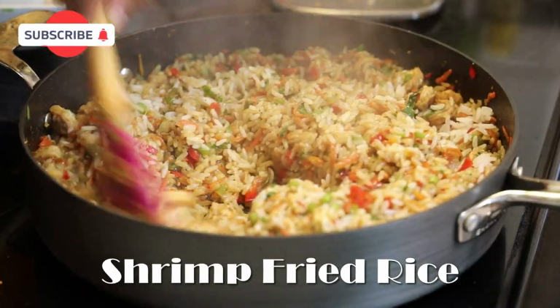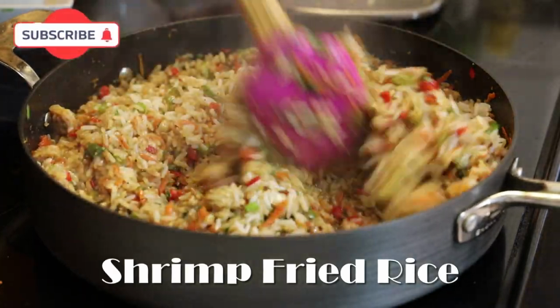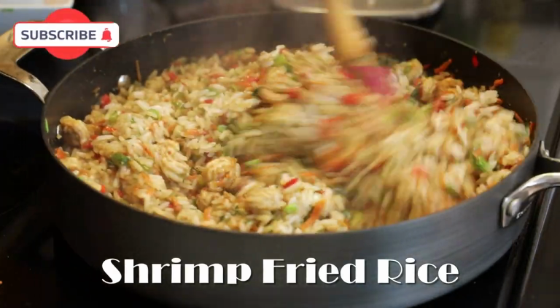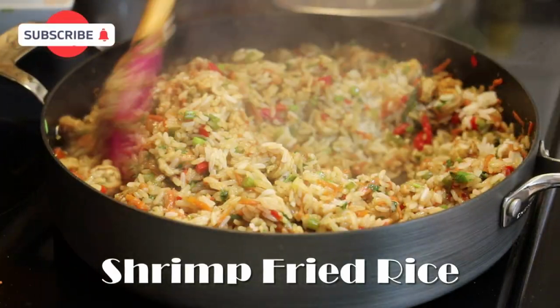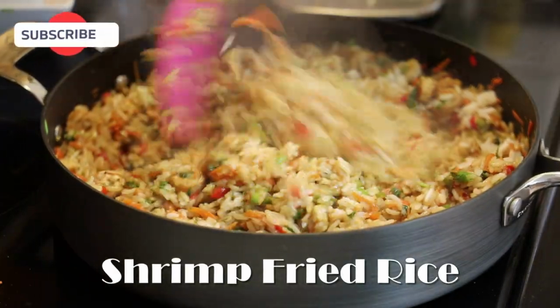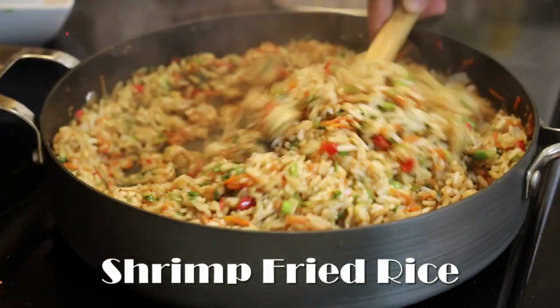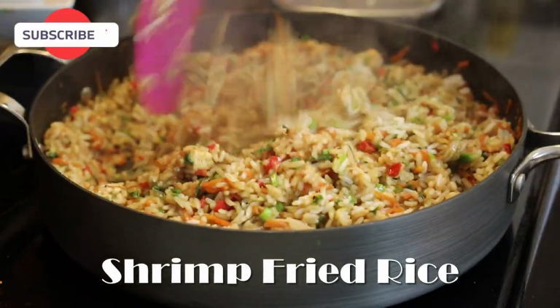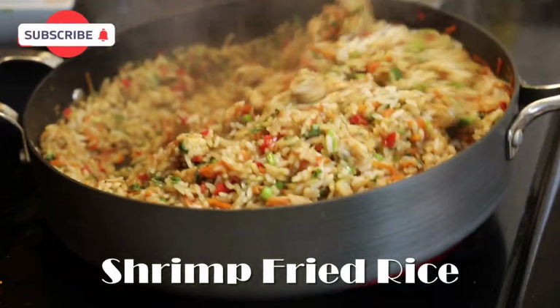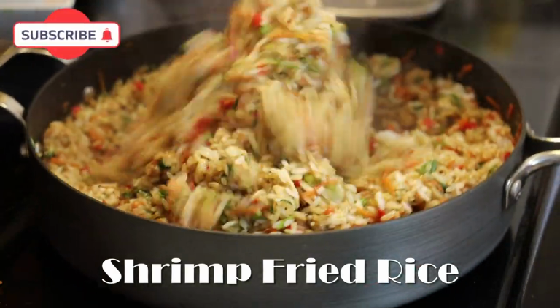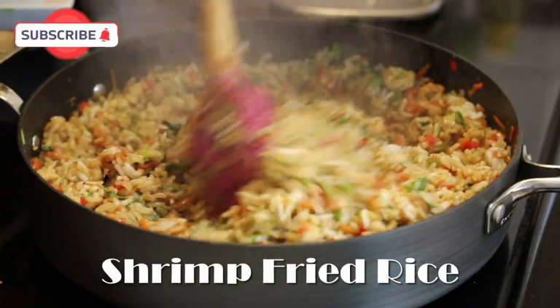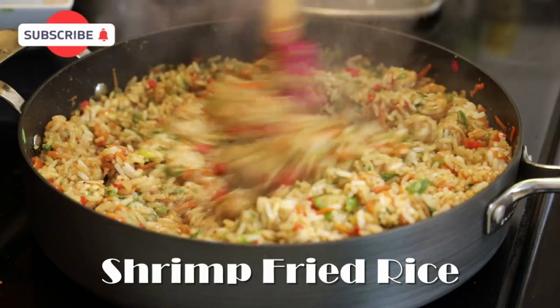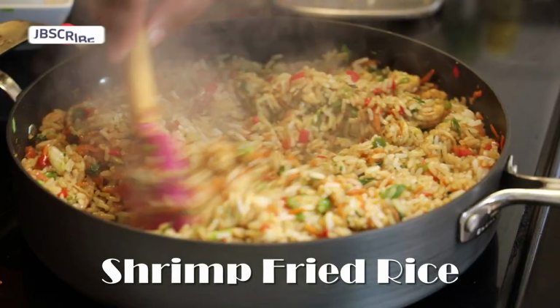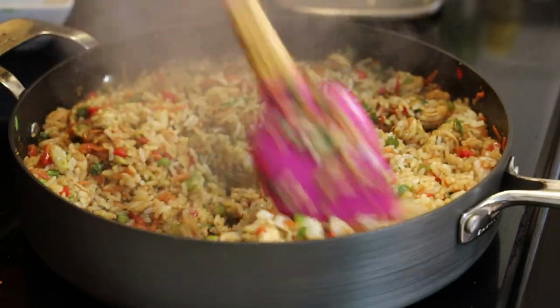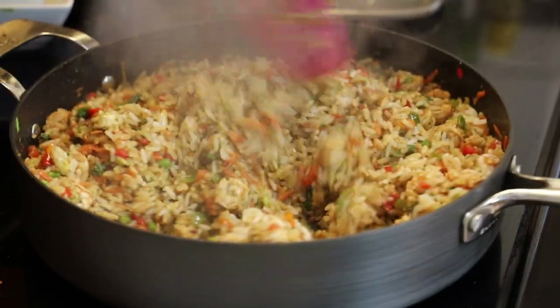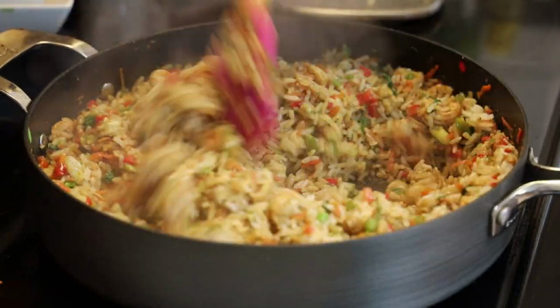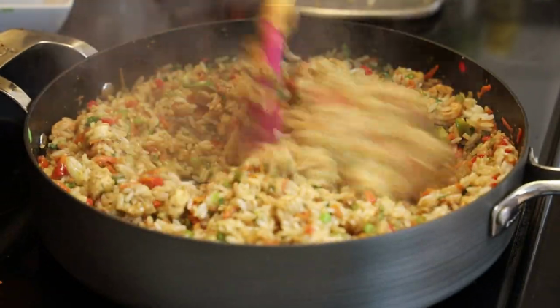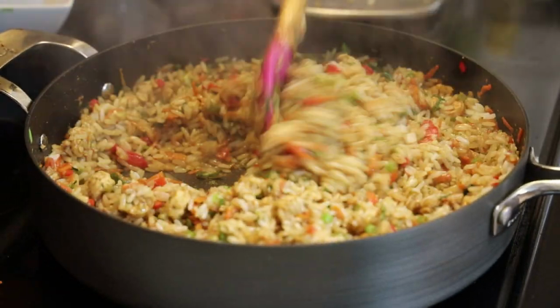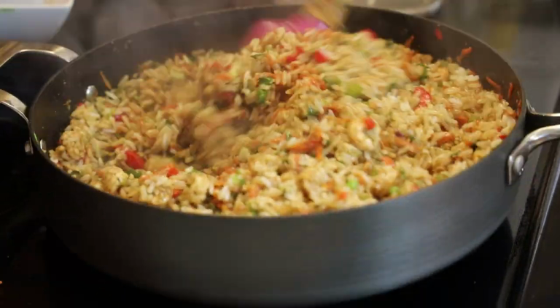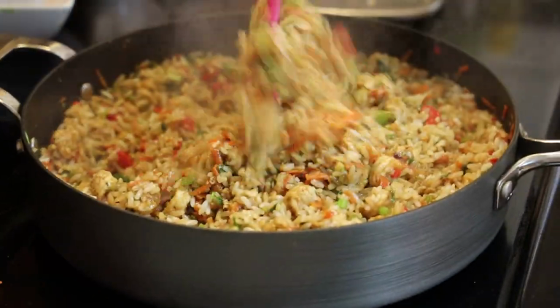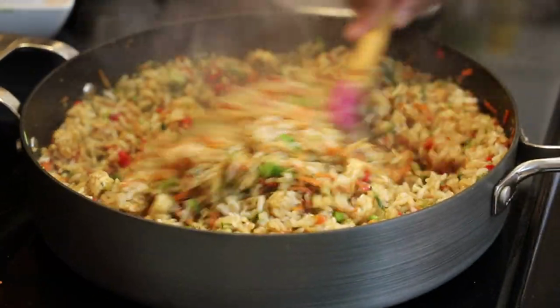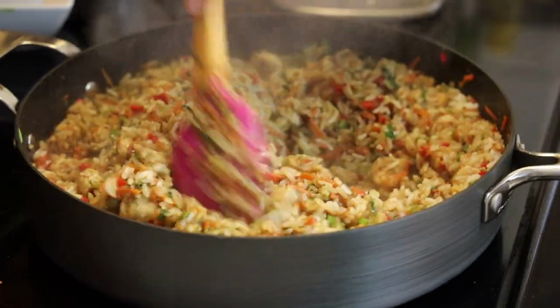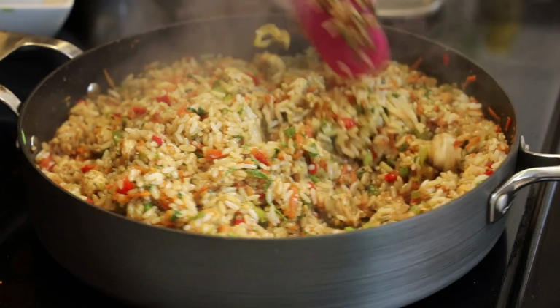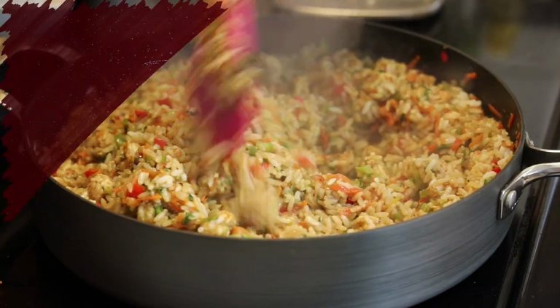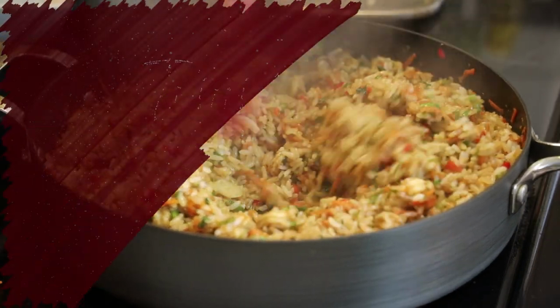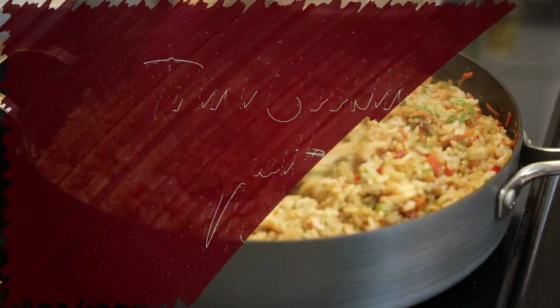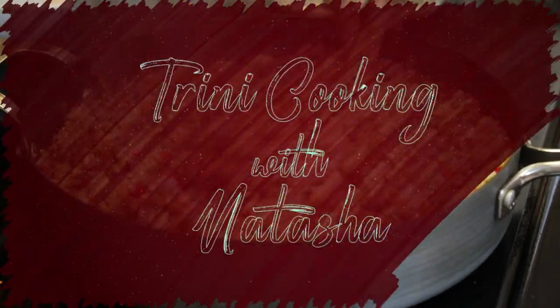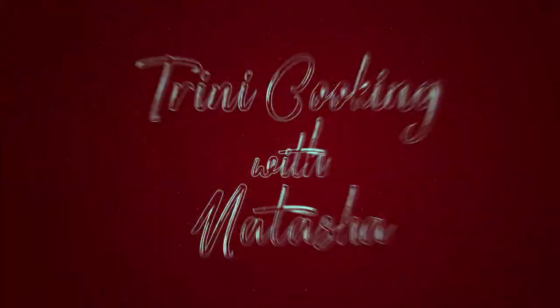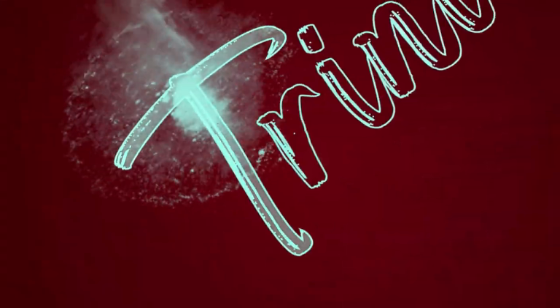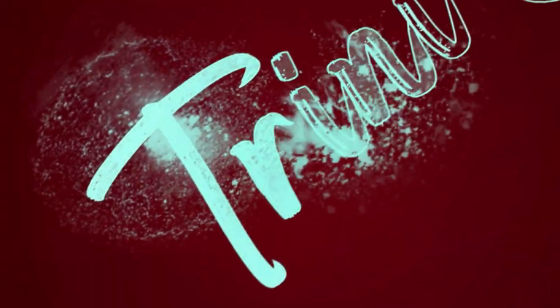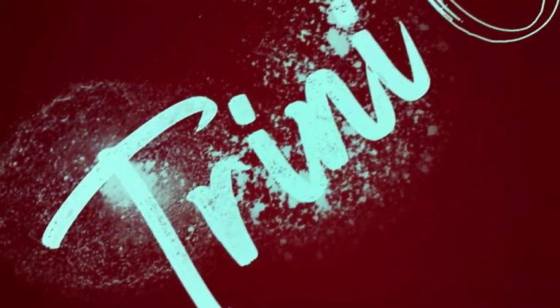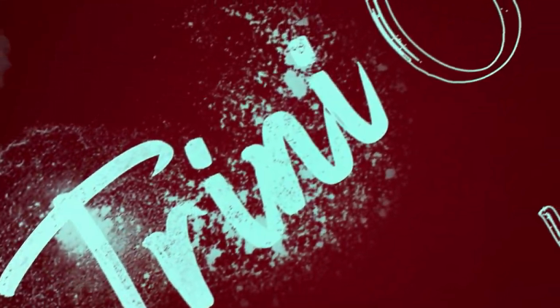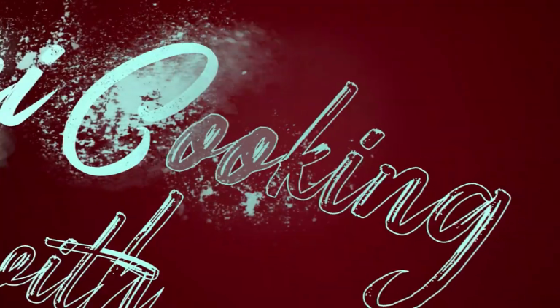Hi guys and welcome back to my channel. In today's video I'm sharing with you the shrimp fried rice recipe that I did on my last live on Instagram. This one was really delicious and everyone that made it had really good things to say about it.